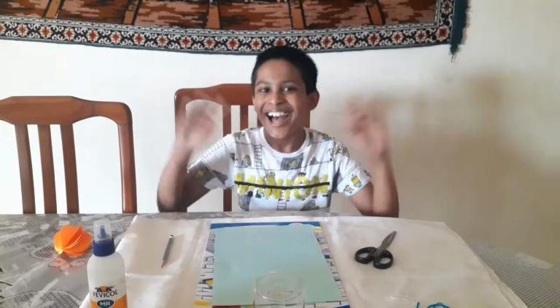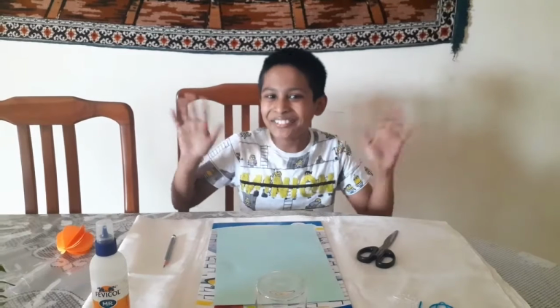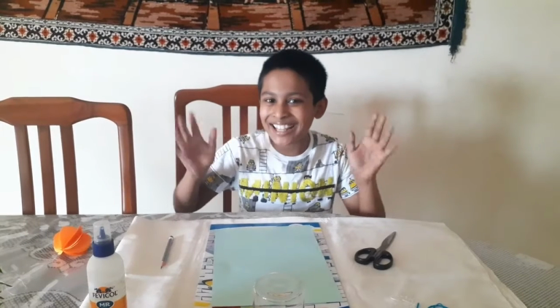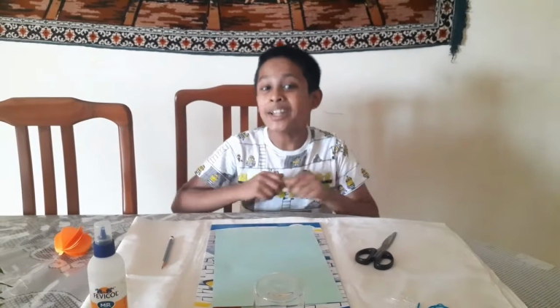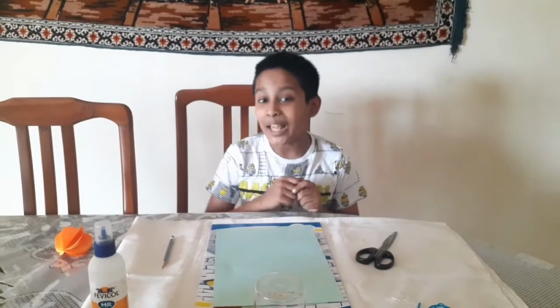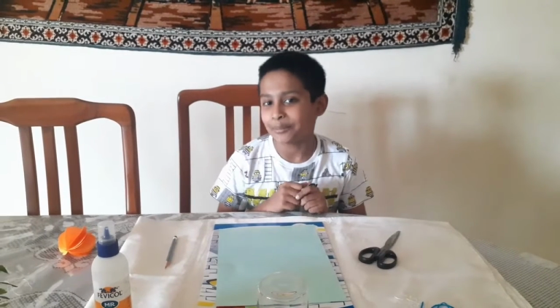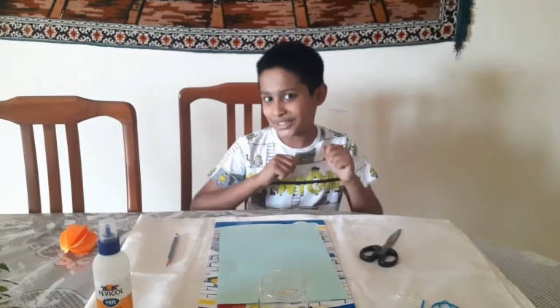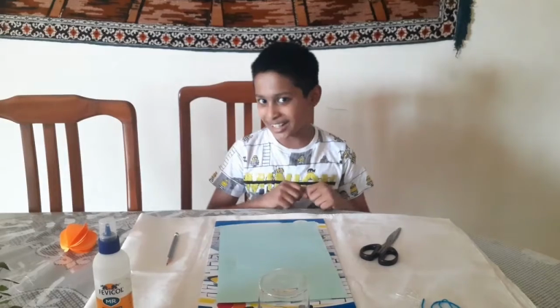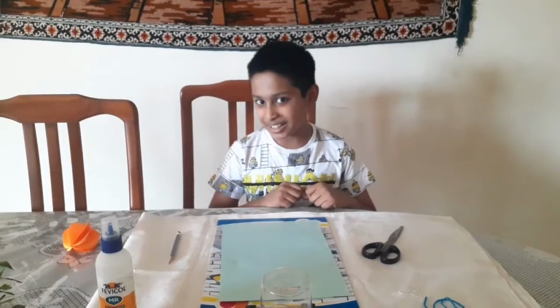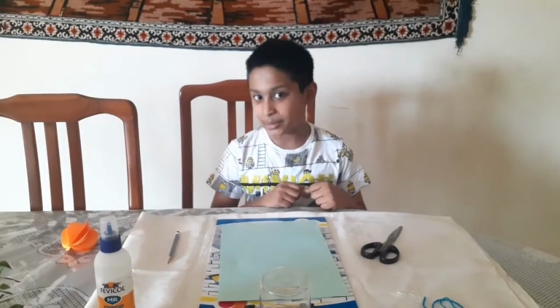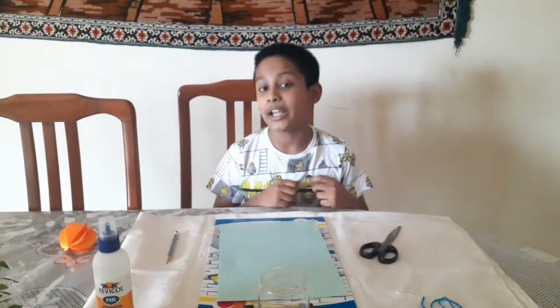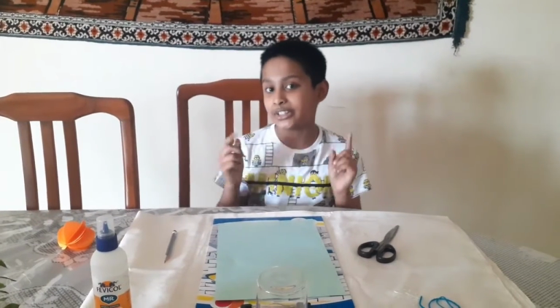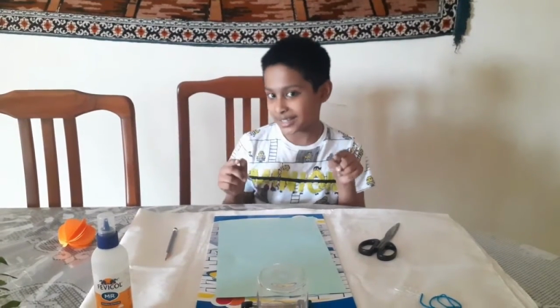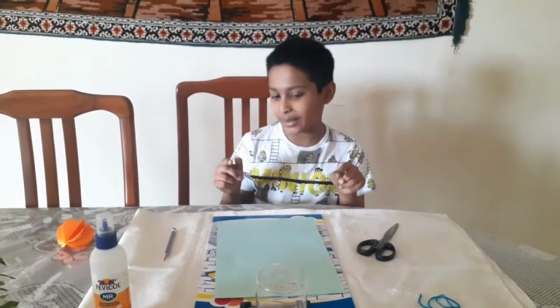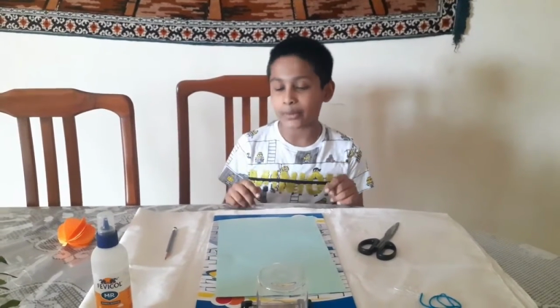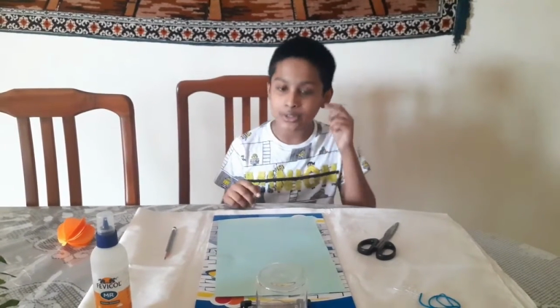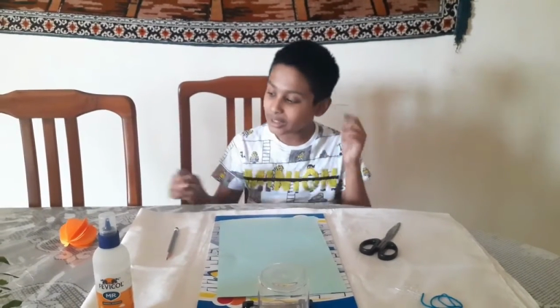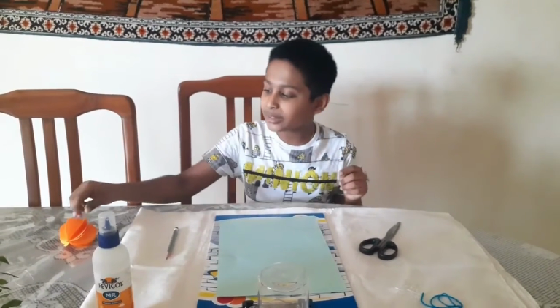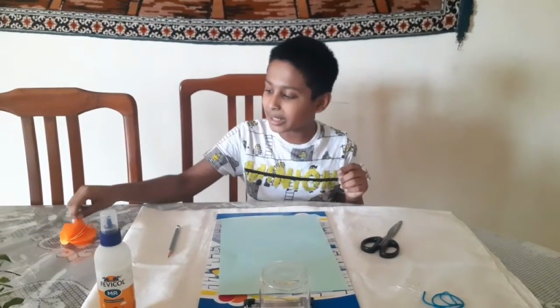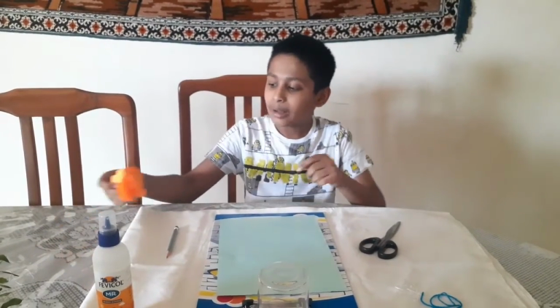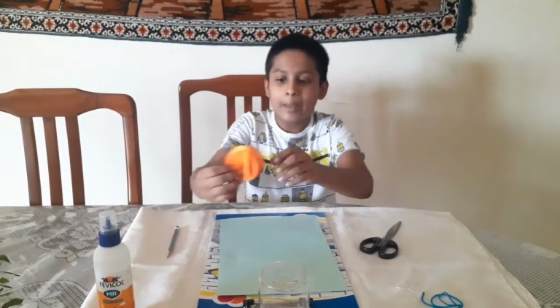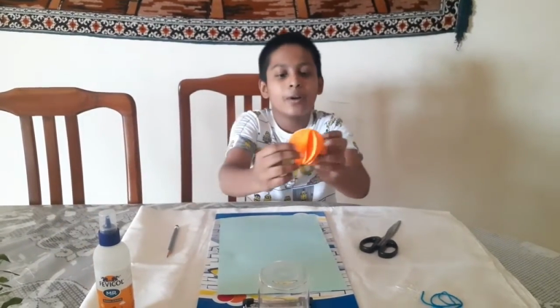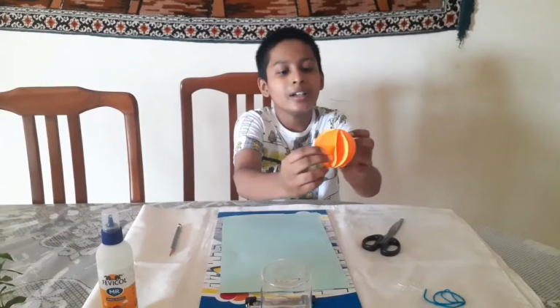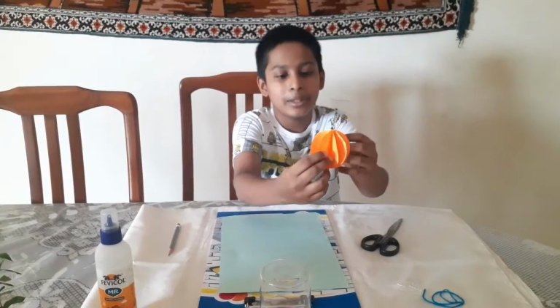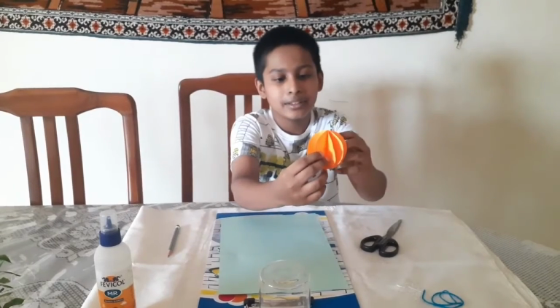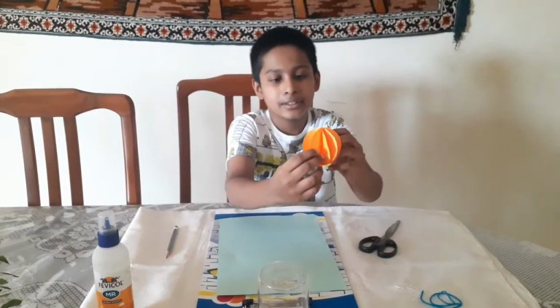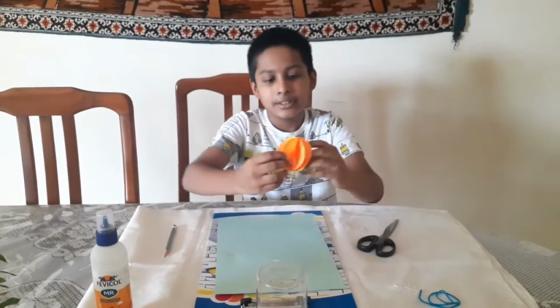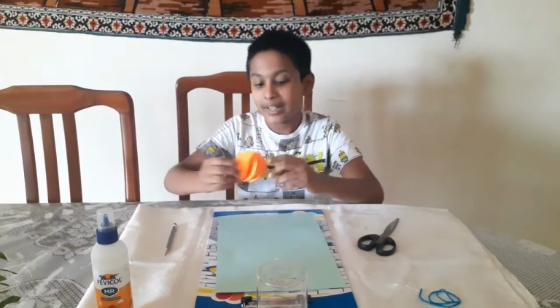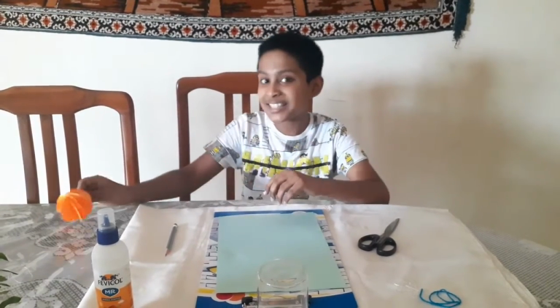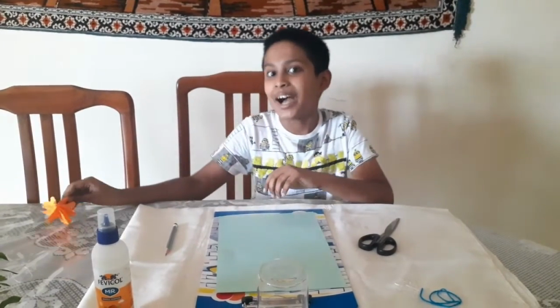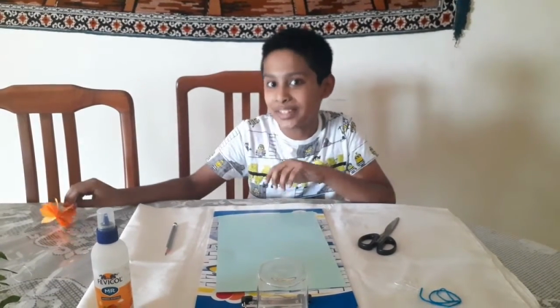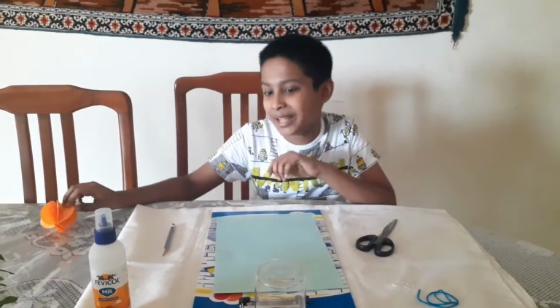Hi friends! Welcome to Ryan's Crazy World. In today's video I am going to show you how to make a paper ornament. So let's see how they are made.